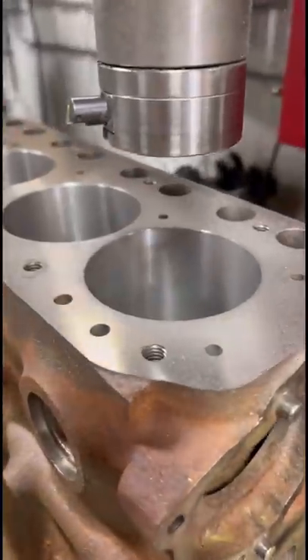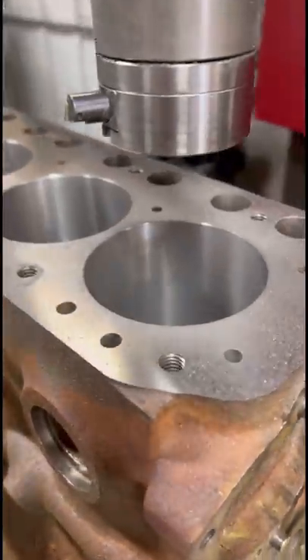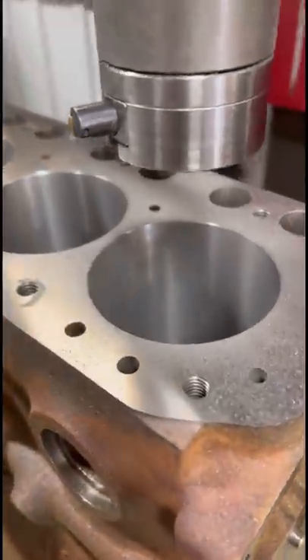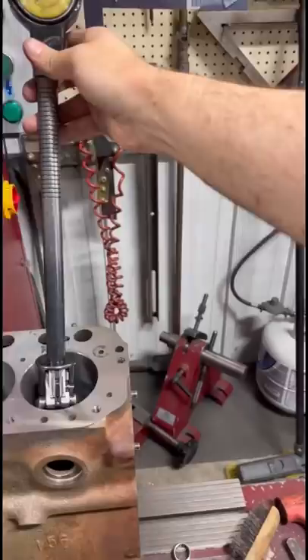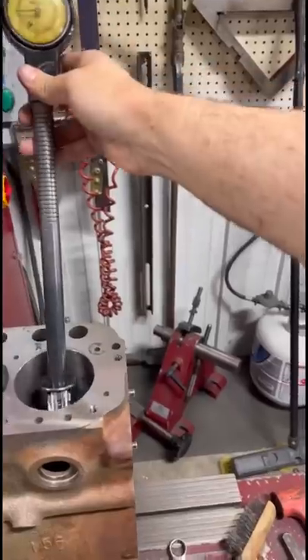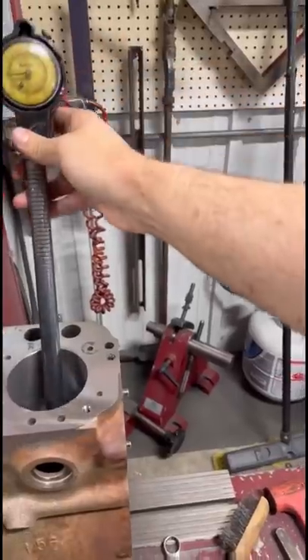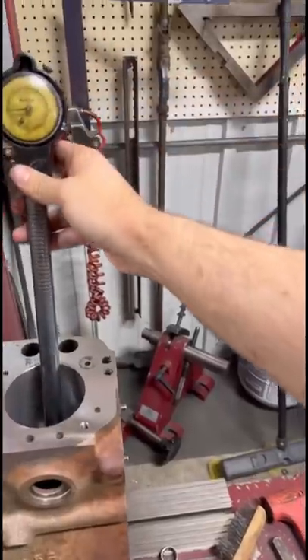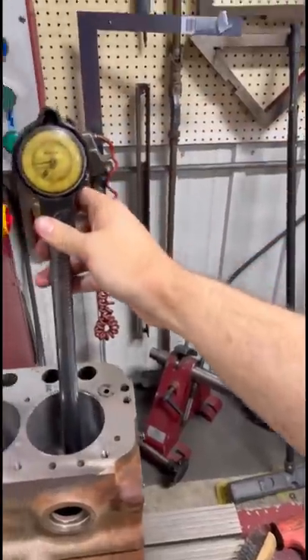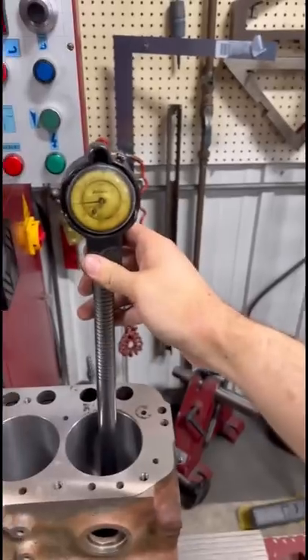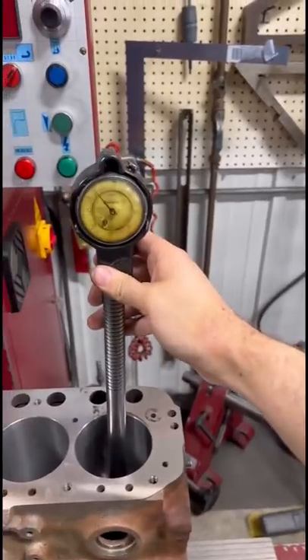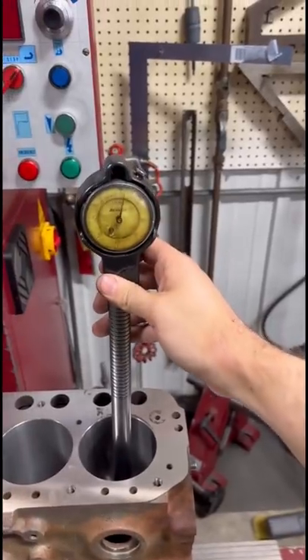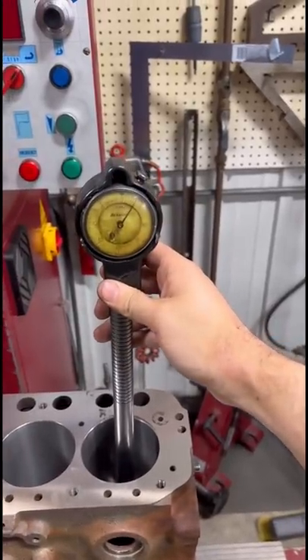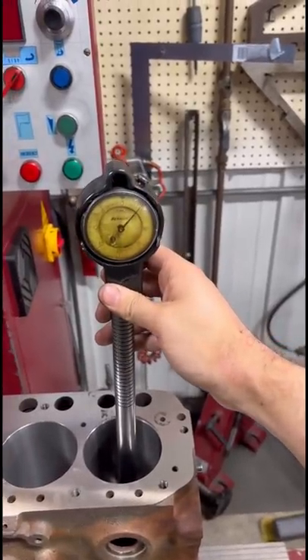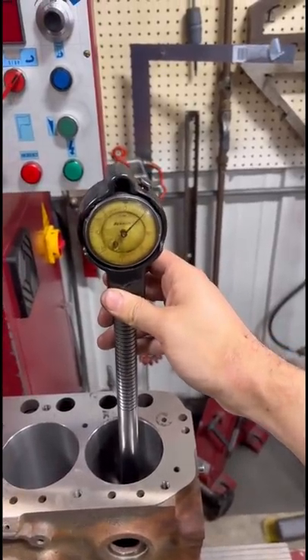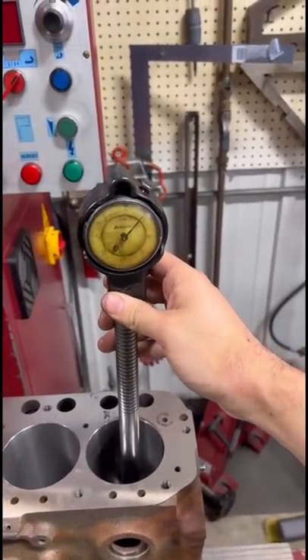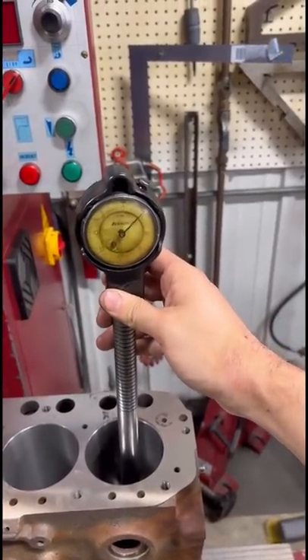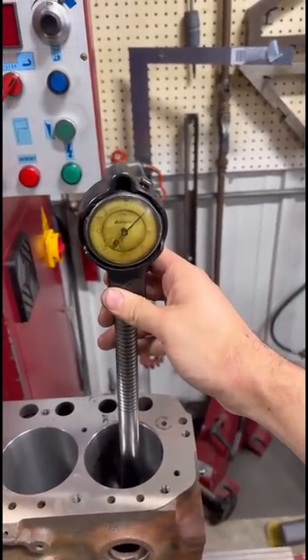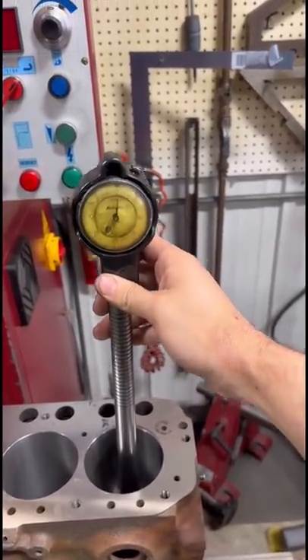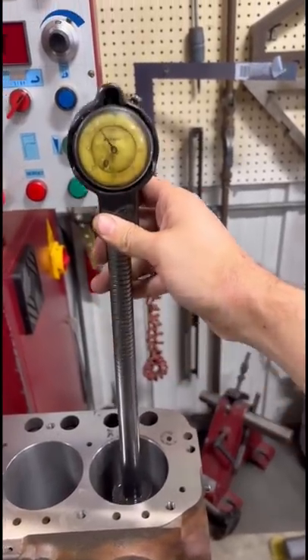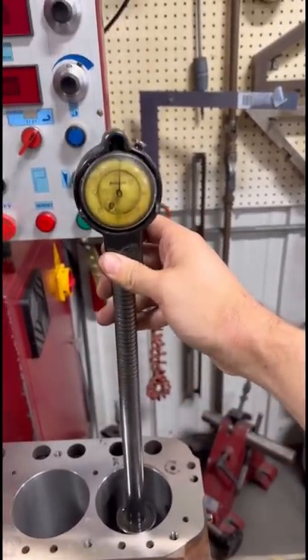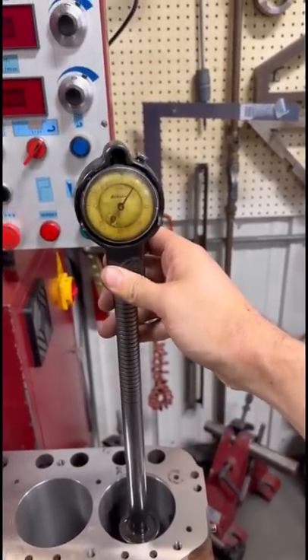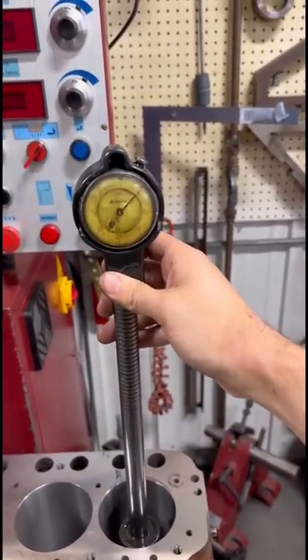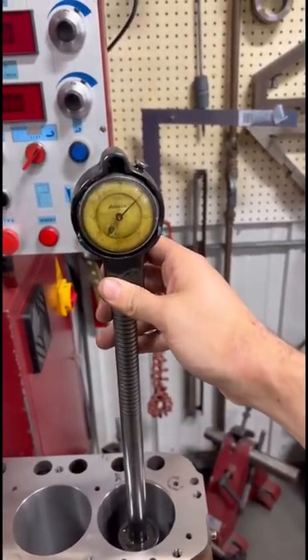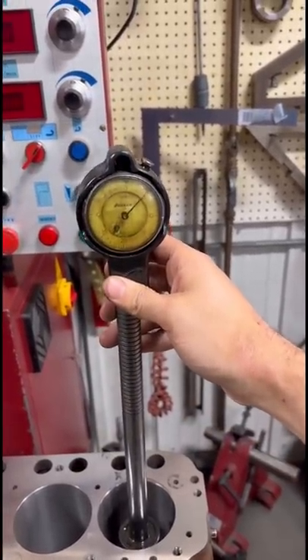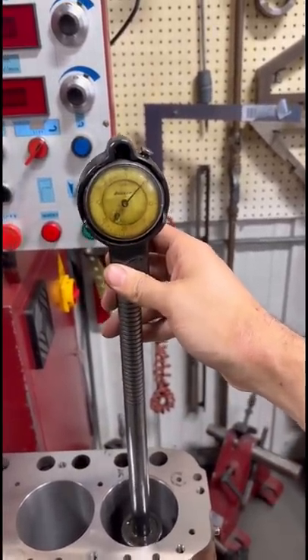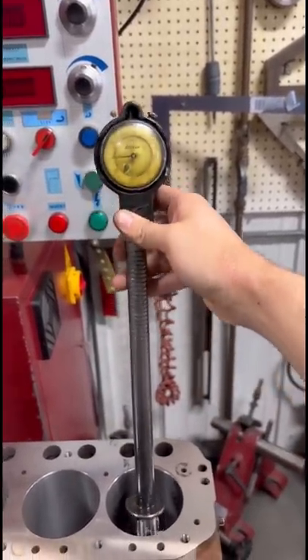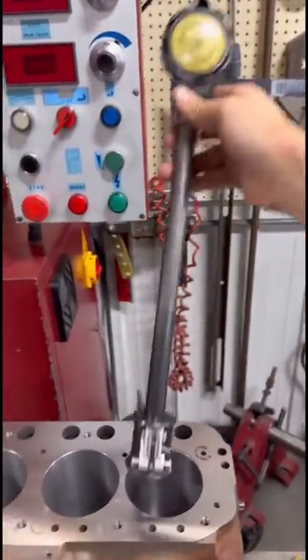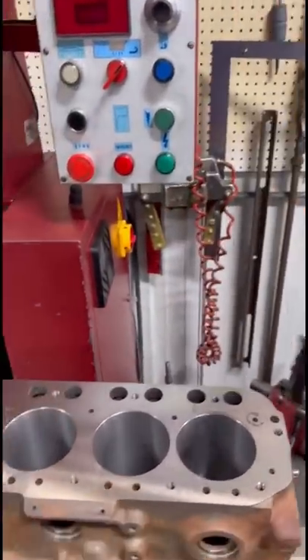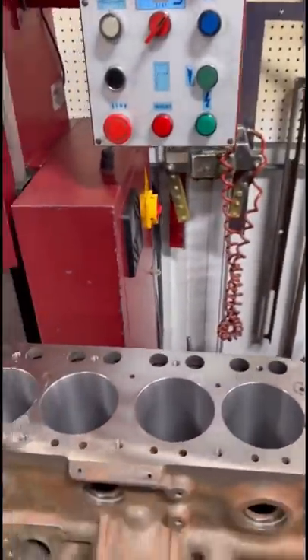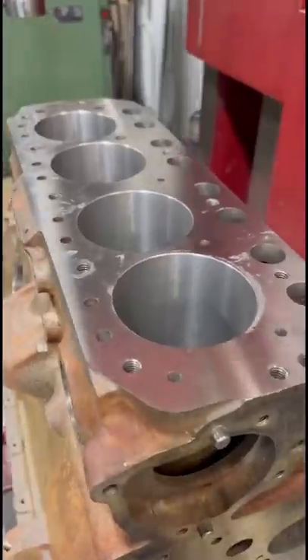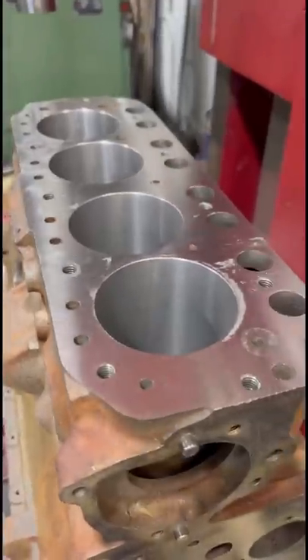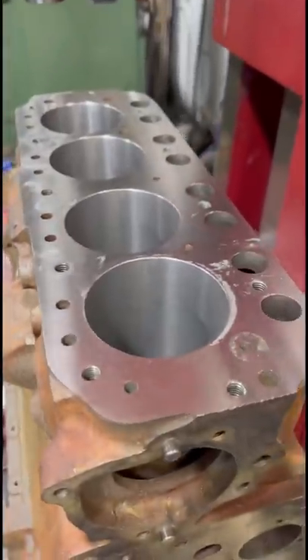This is just the rough bore, so we left plenty of meat to hone out in the cylinder hone. We've got about five thousandths there until we're at our minimum finished size. So once the pistons are in, we'll get it honed to size.